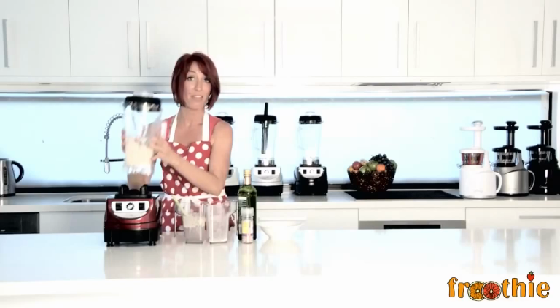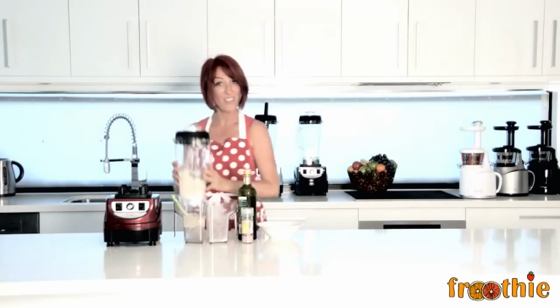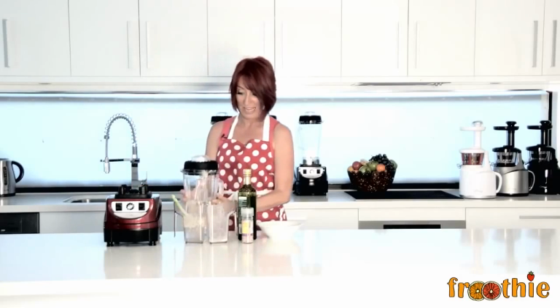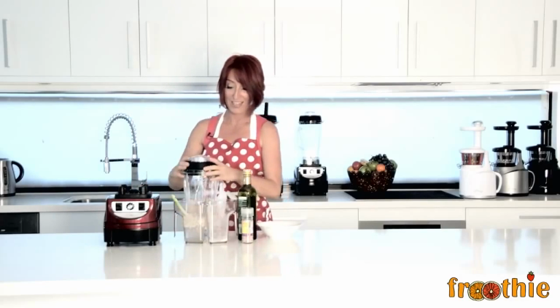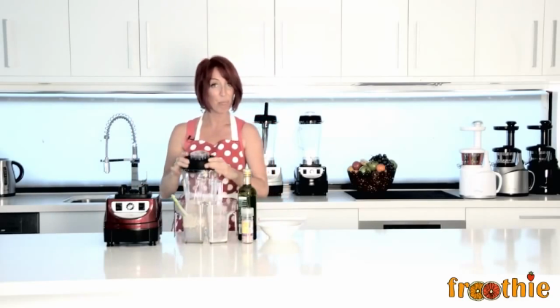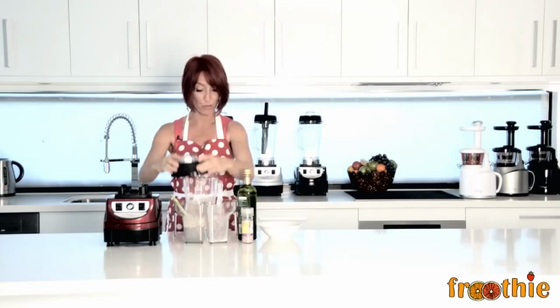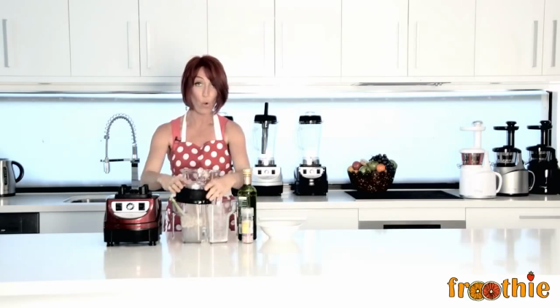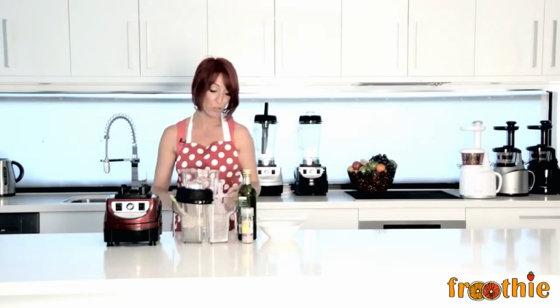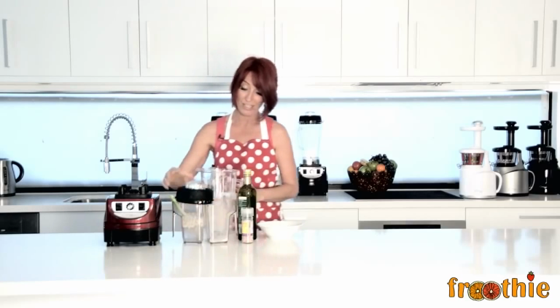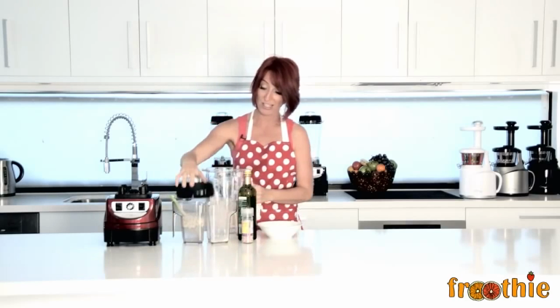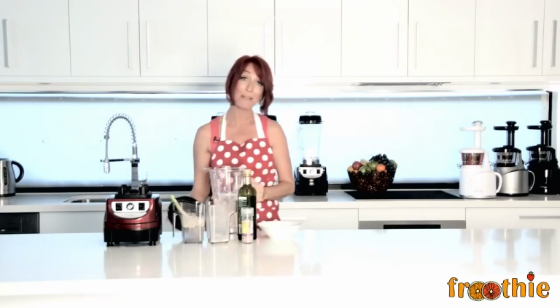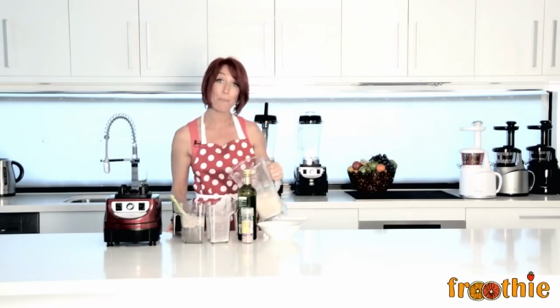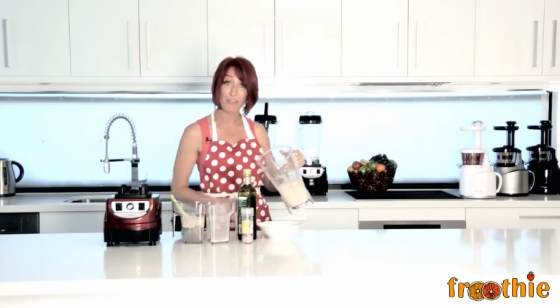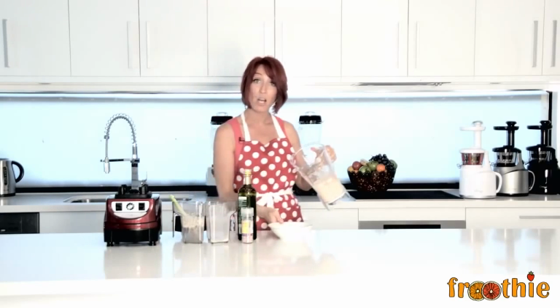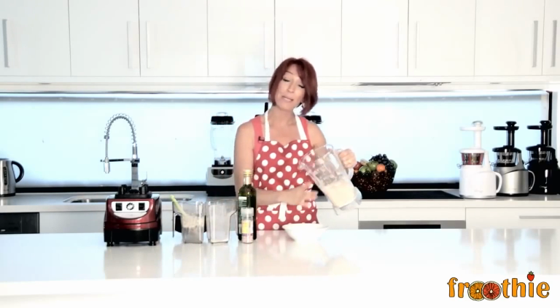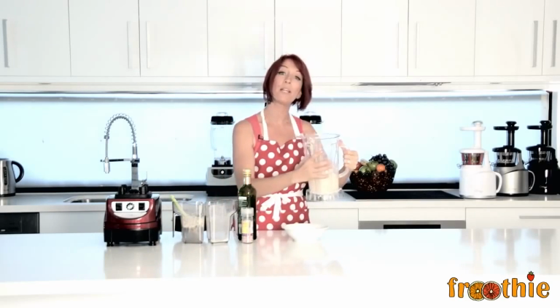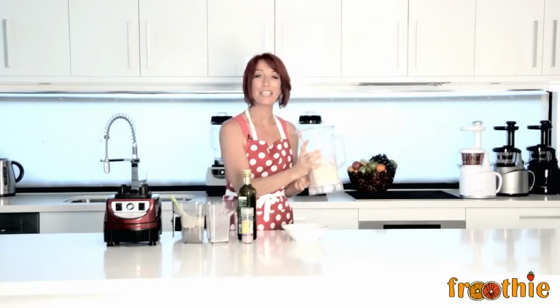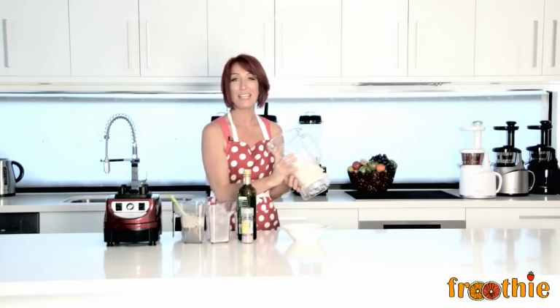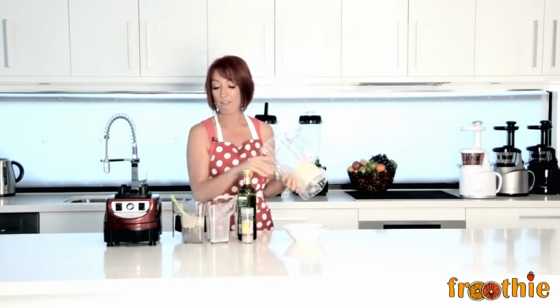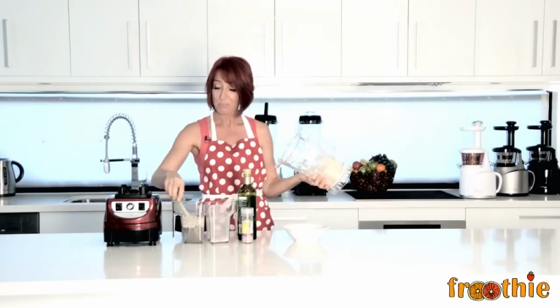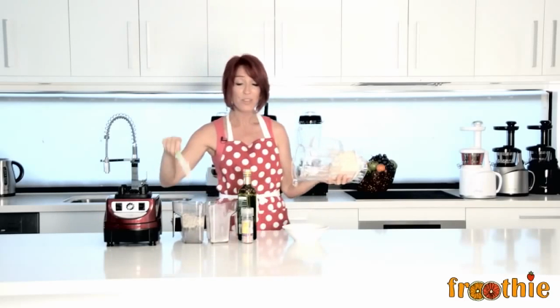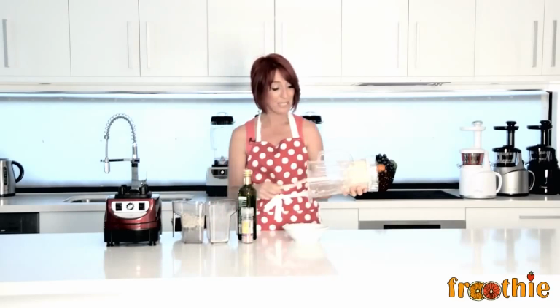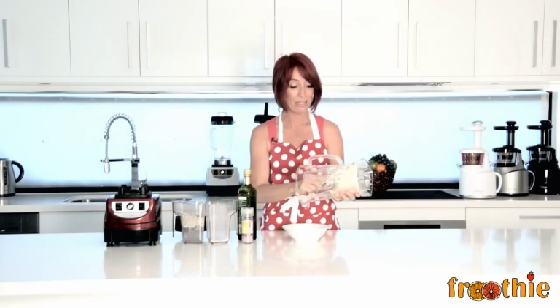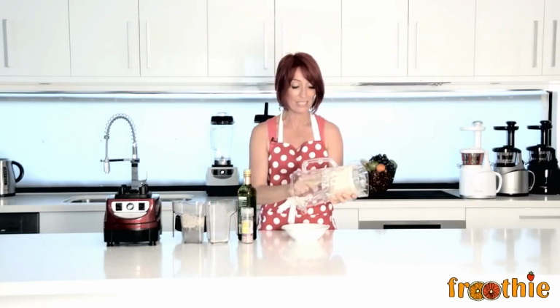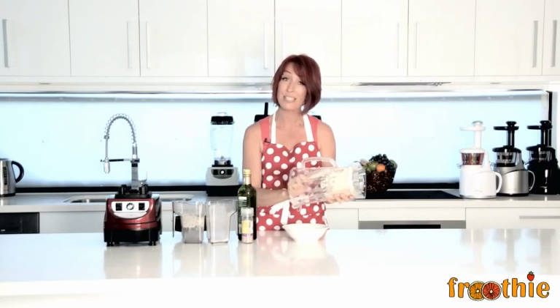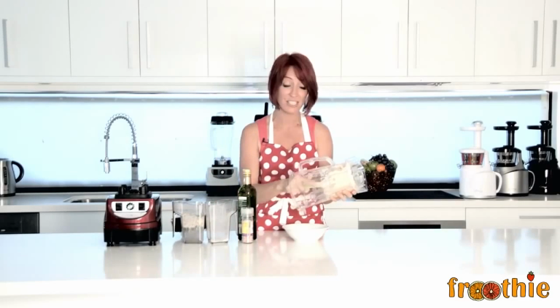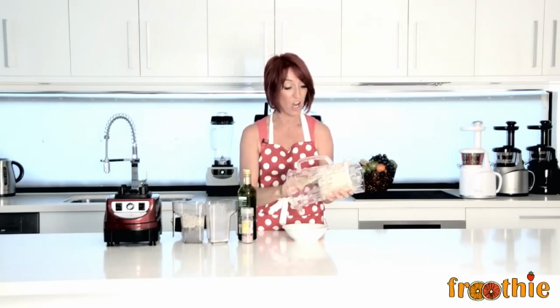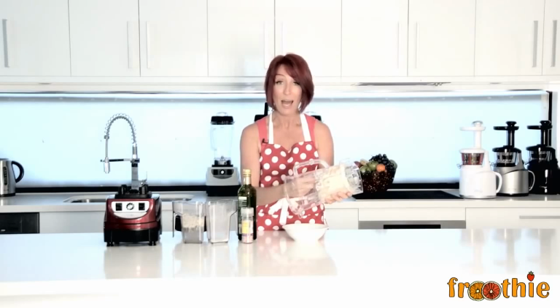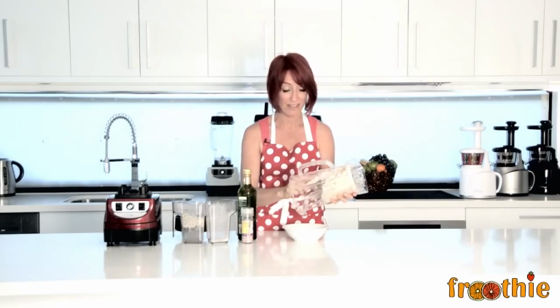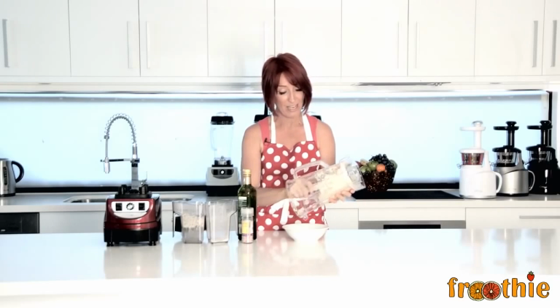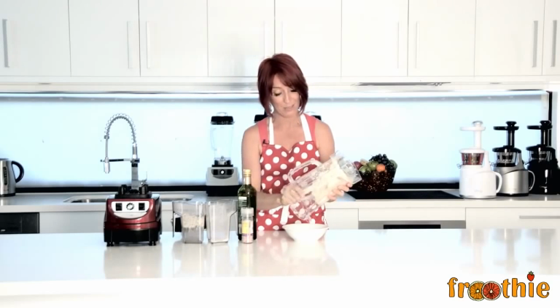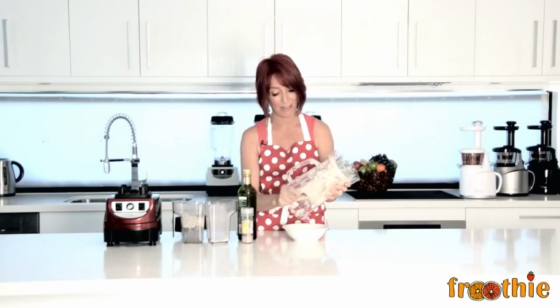There we have it — kneaded bread dough. All we have to do is use our scraper to scrape it out of the jug, pop it in a bowl, let it sit covered with a damp tea towel until it's risen to the desired height, then pop it in the oven and bake it.